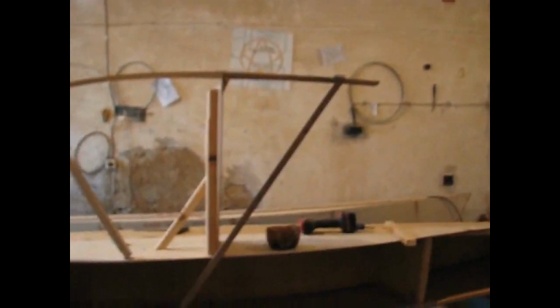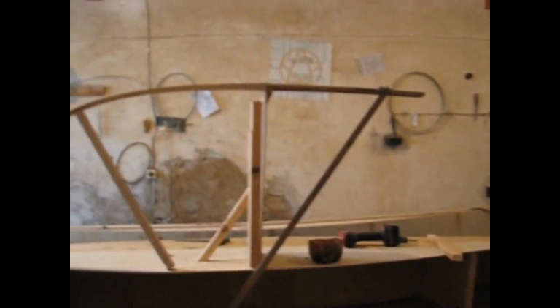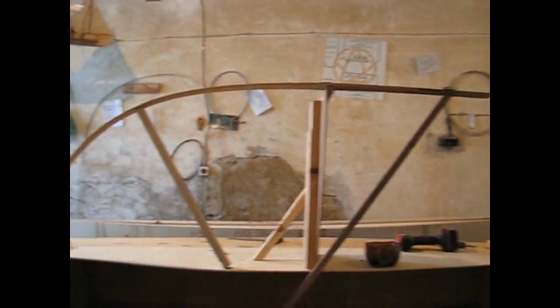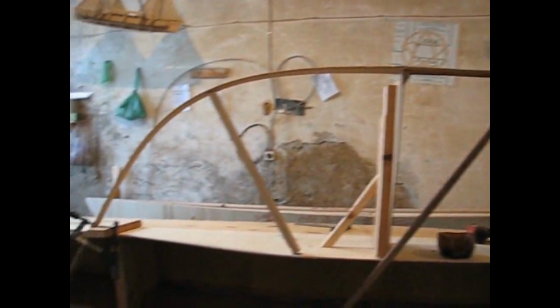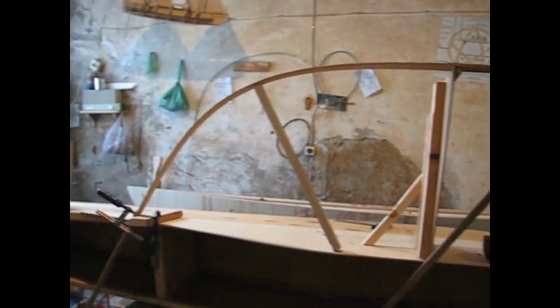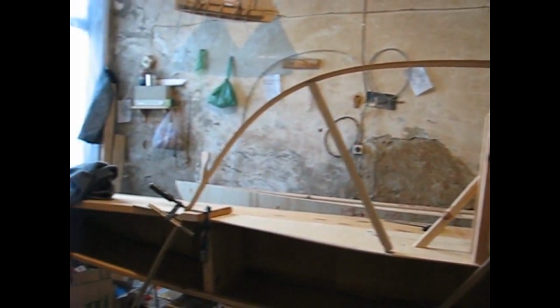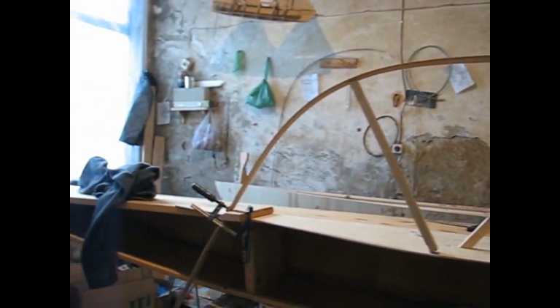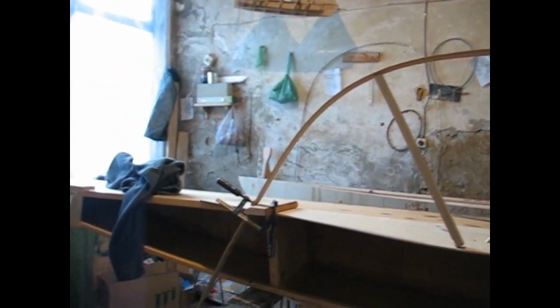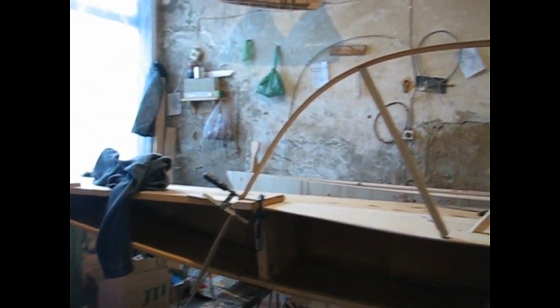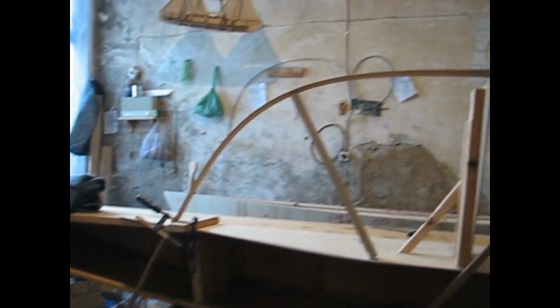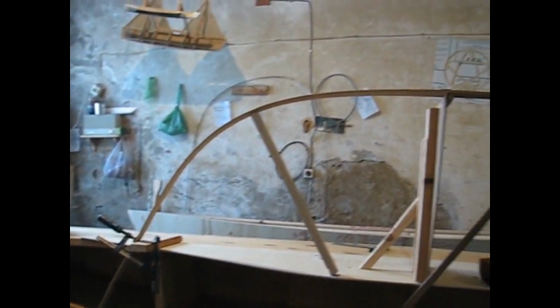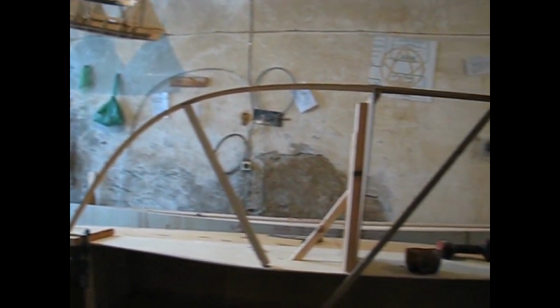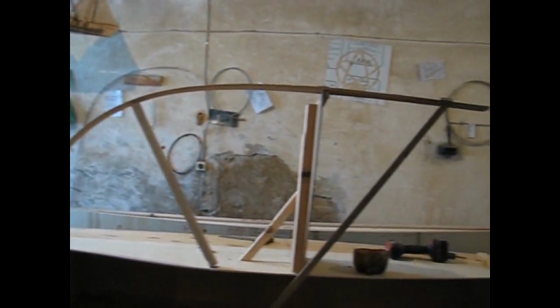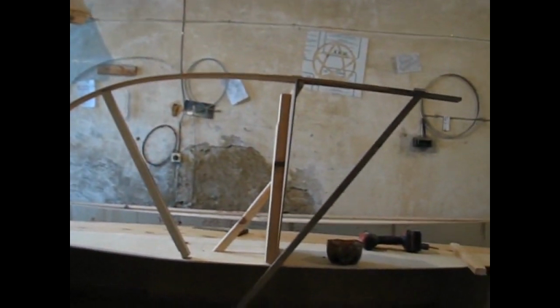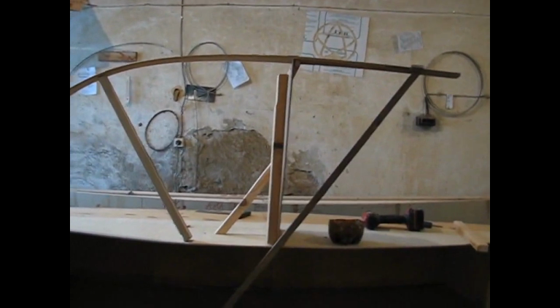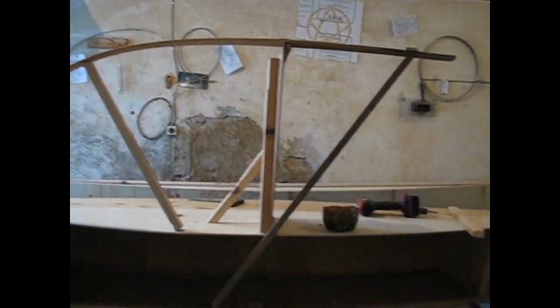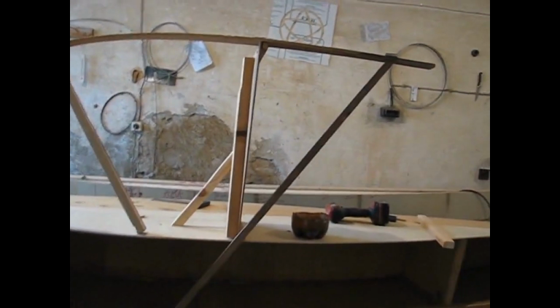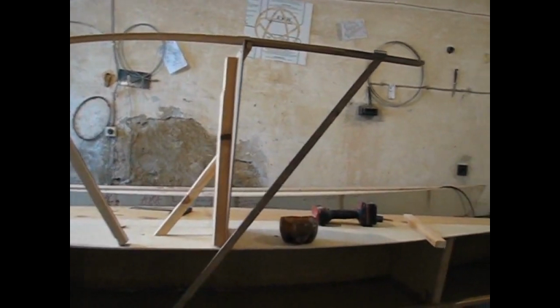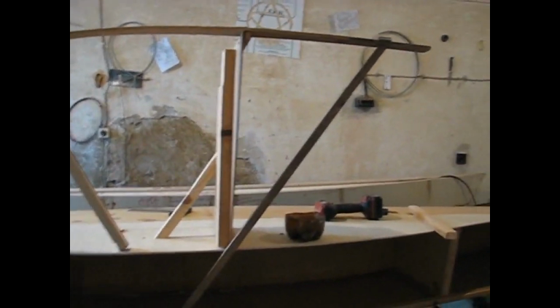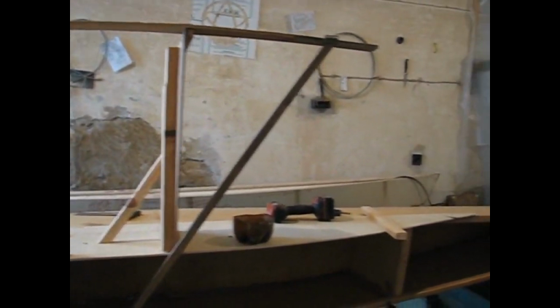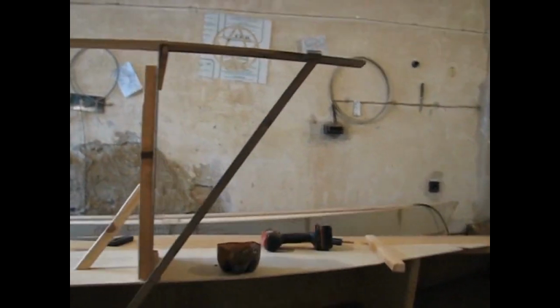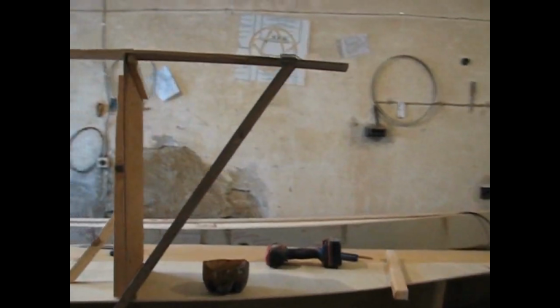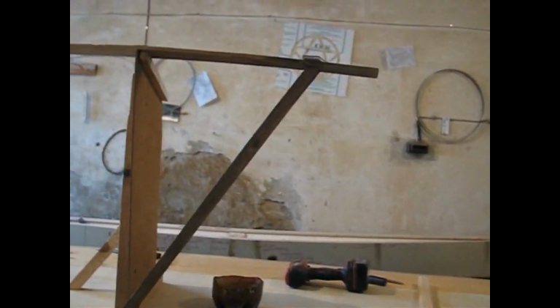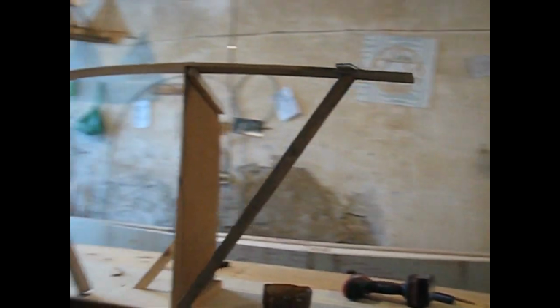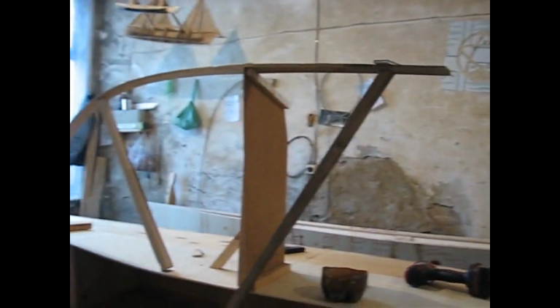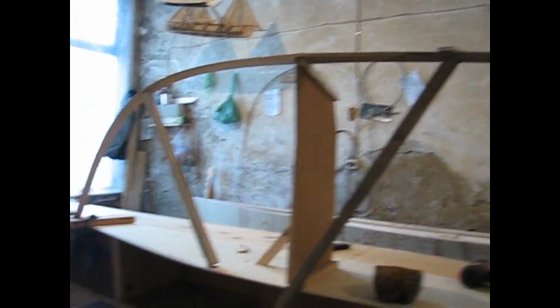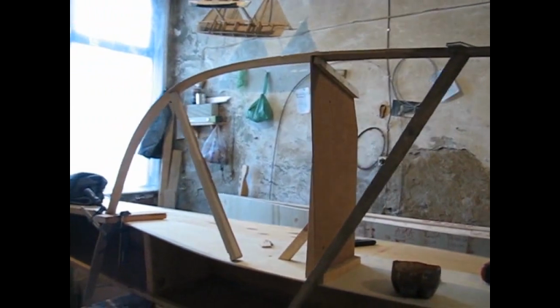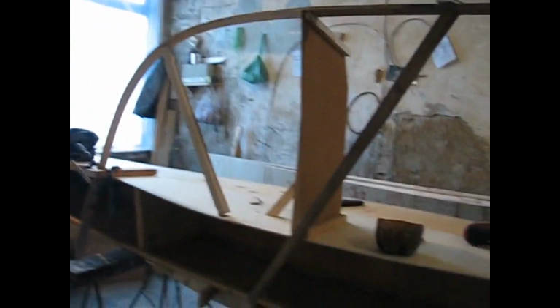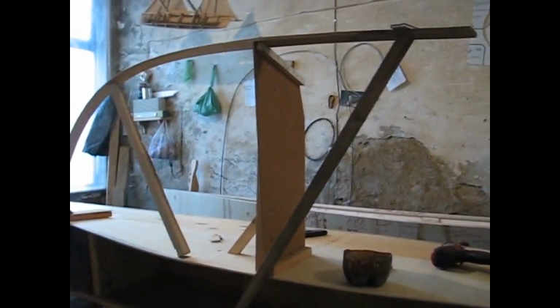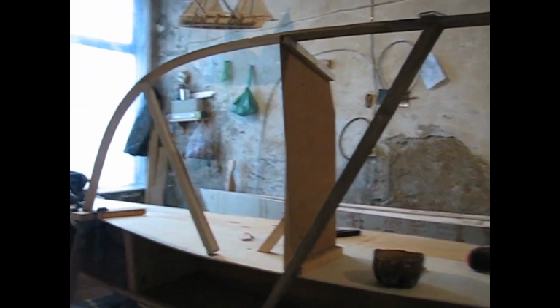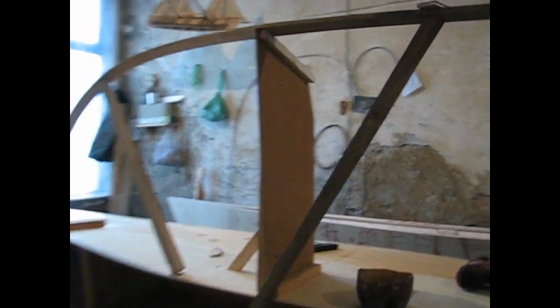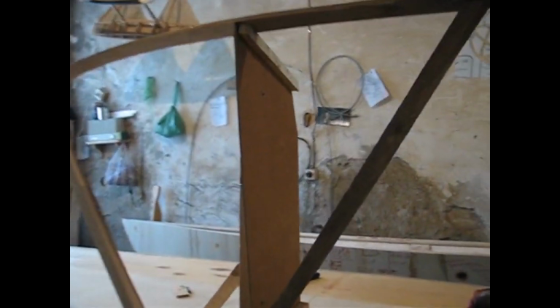This is the fun part in boat building — in any type of building — when it's freestyle and you're doing whatever you want to do. That's the way I like to work, that's what turns me on. And I really like the shape of that lee pod.